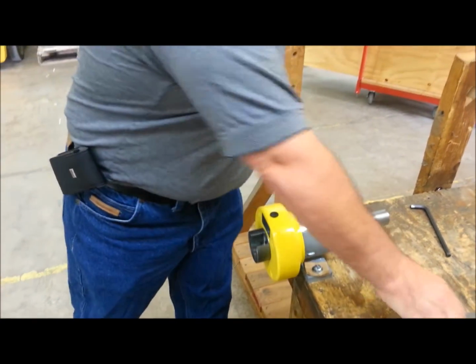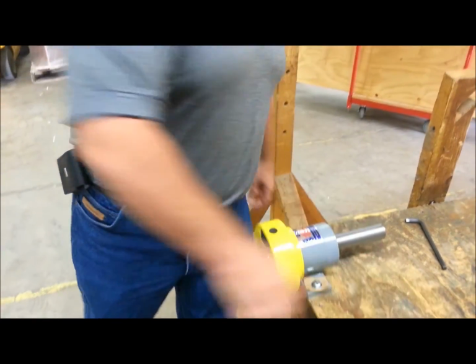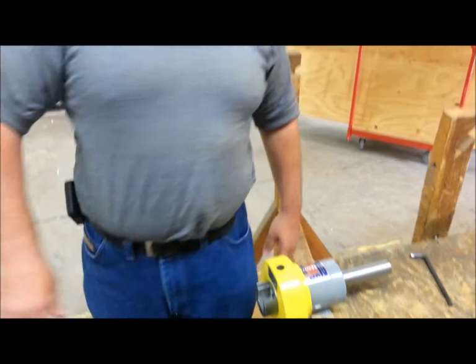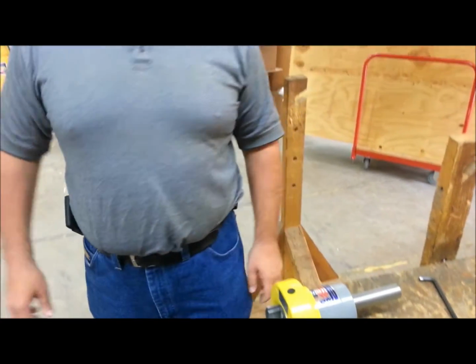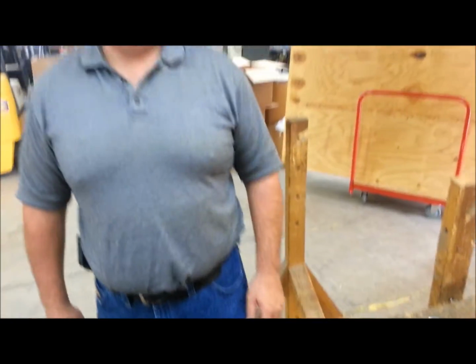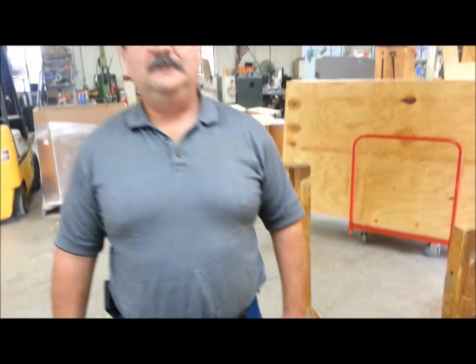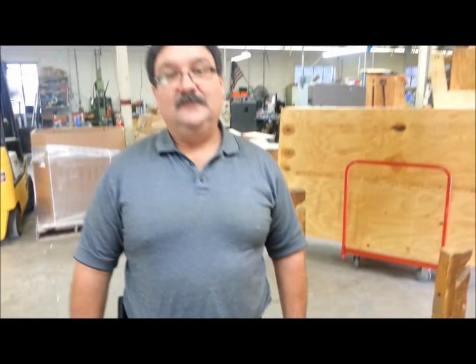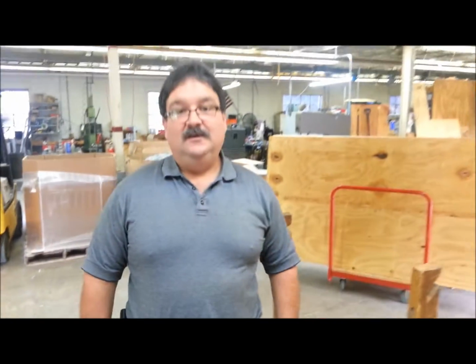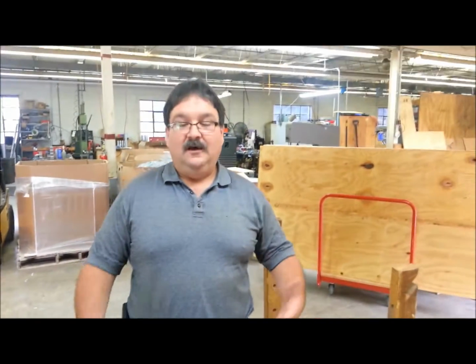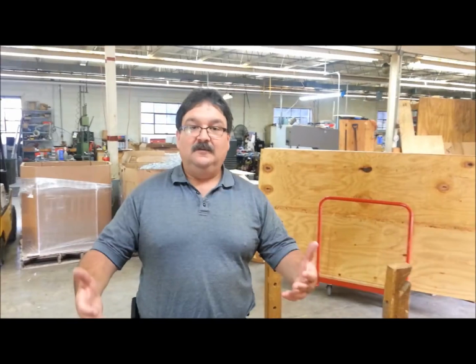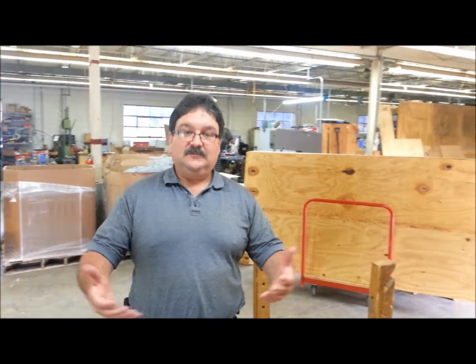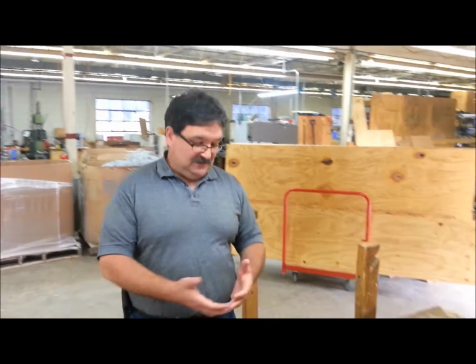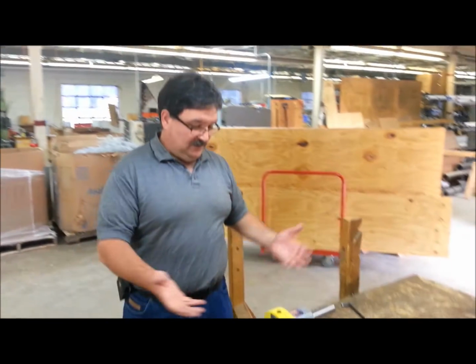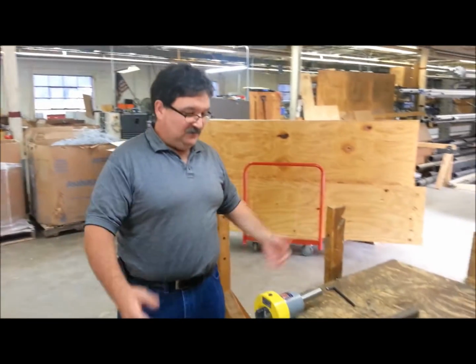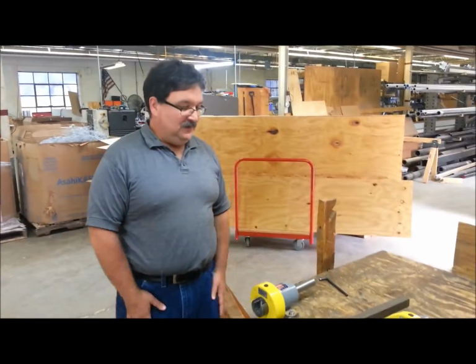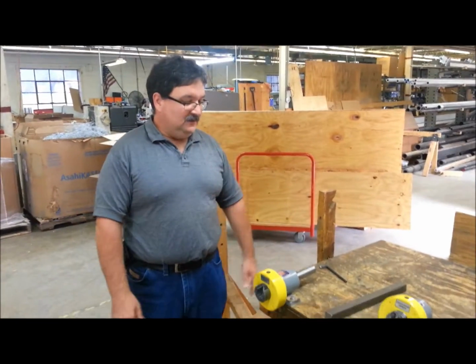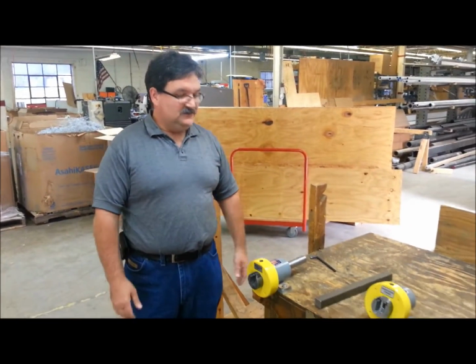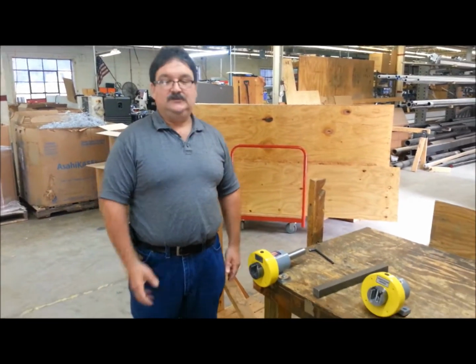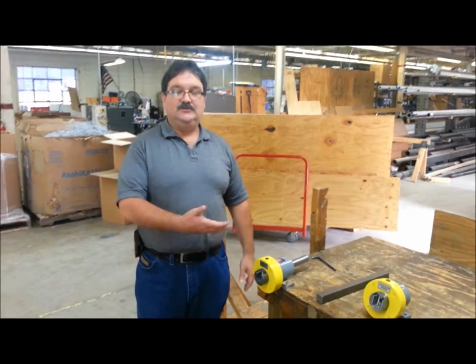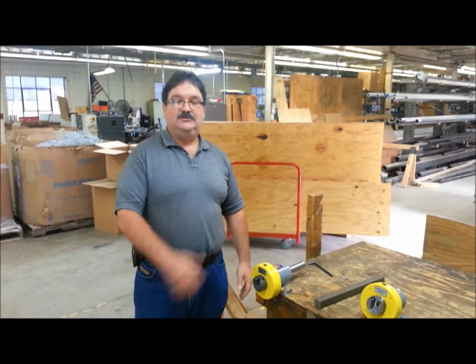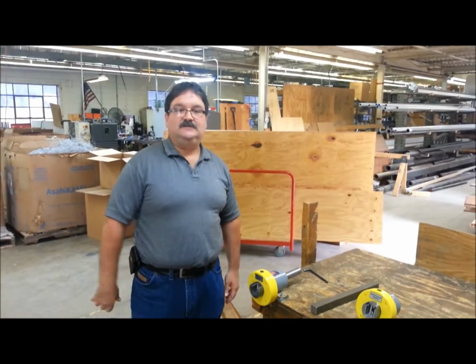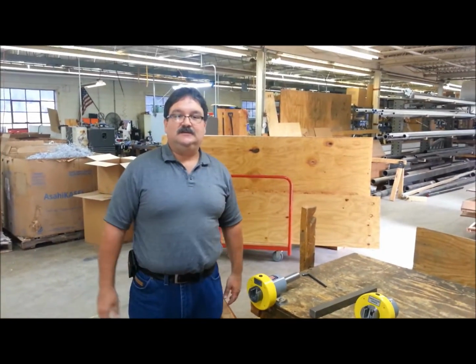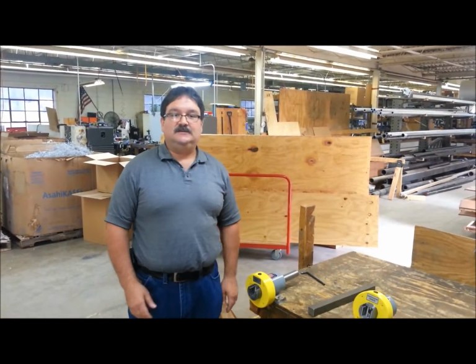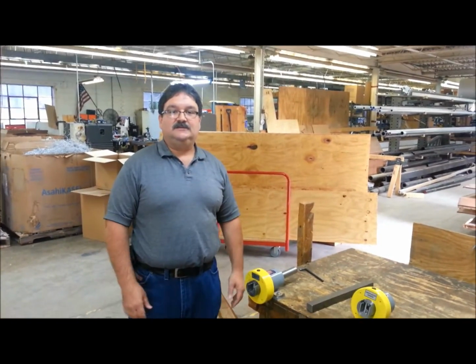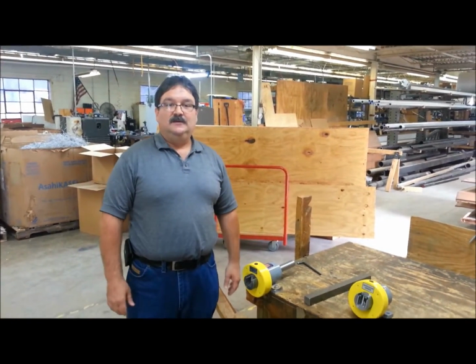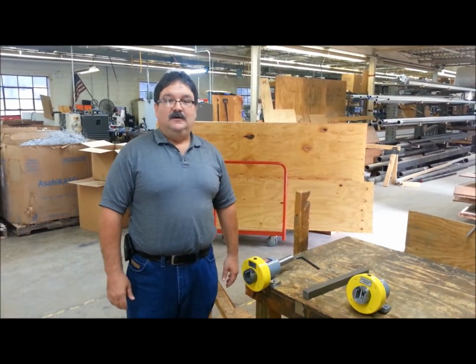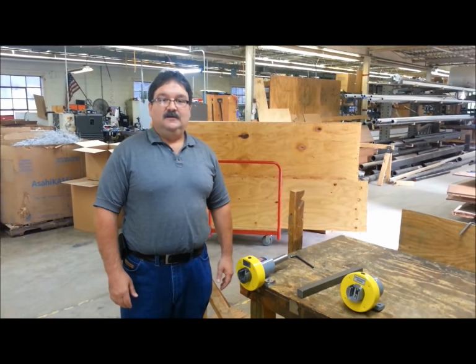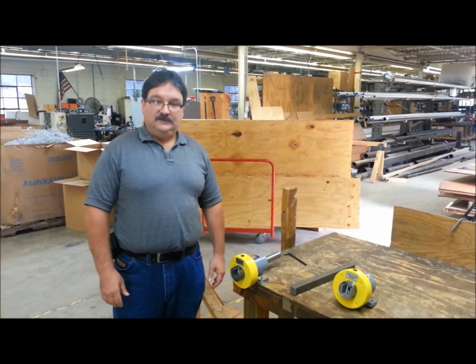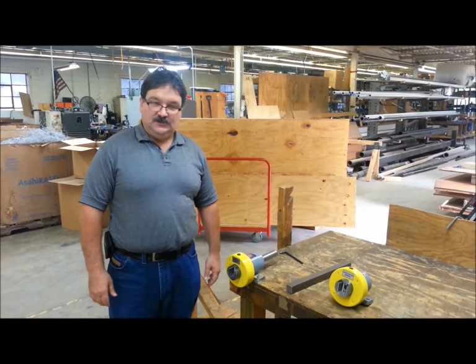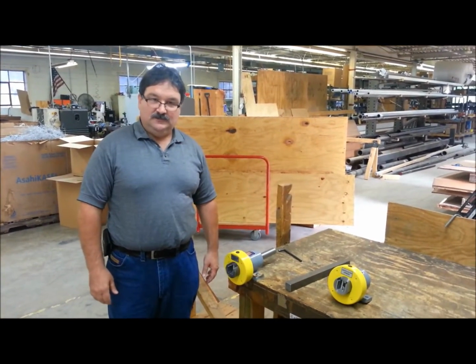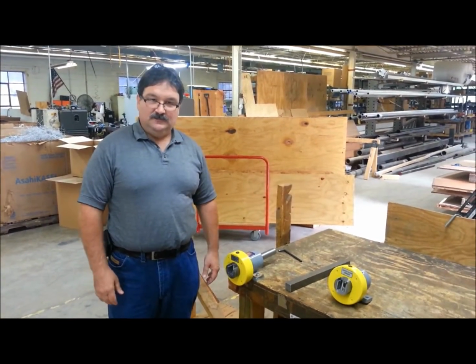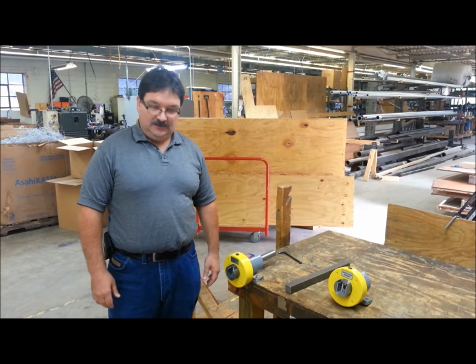Thank you for your time. That's a simple demonstration of CAC's safety chuck. Thank you.